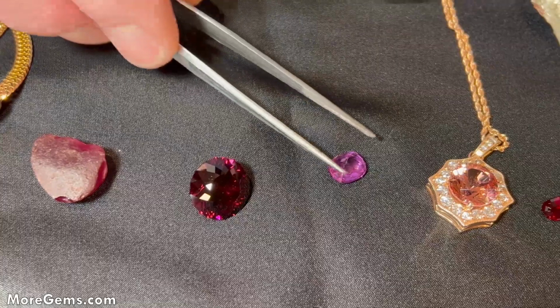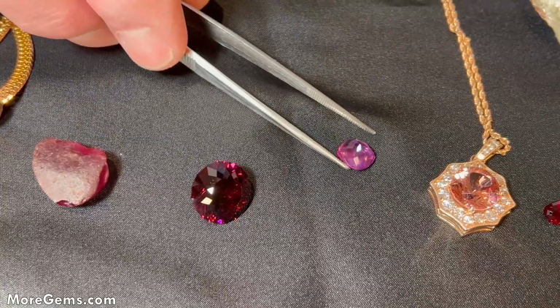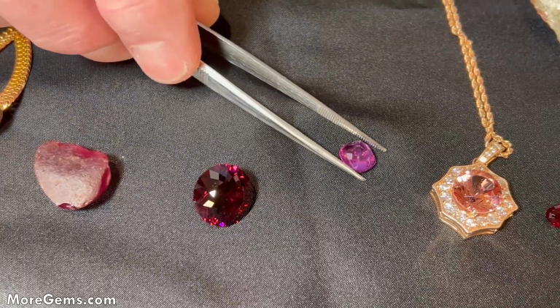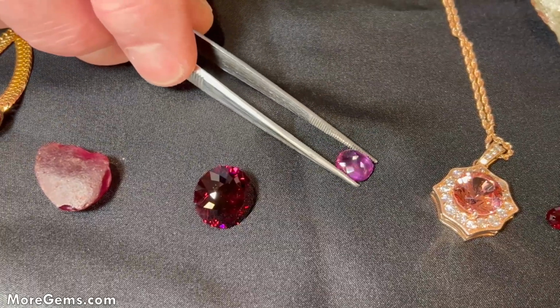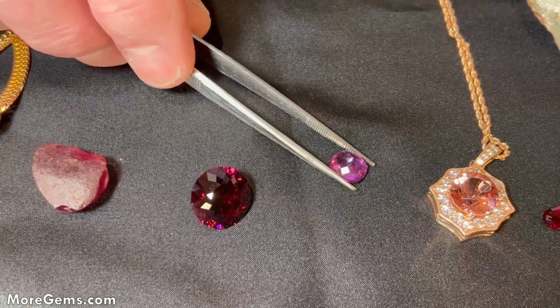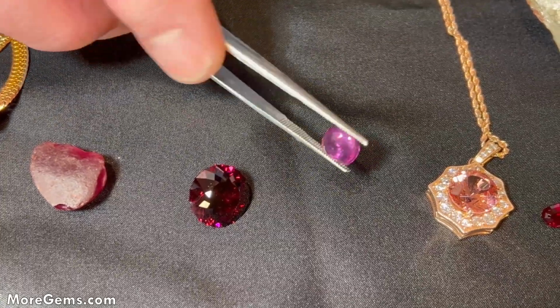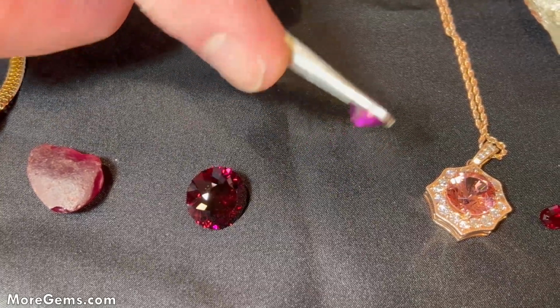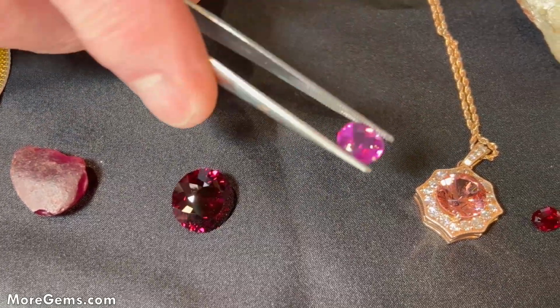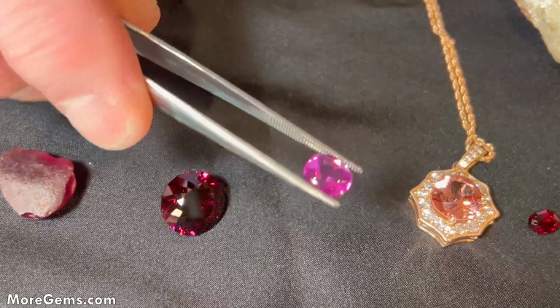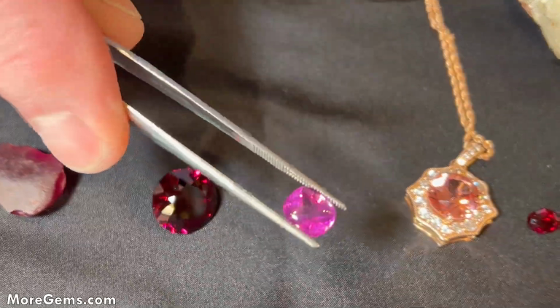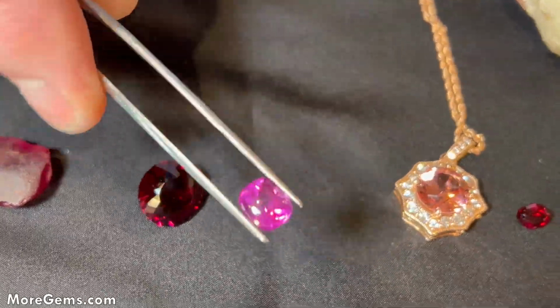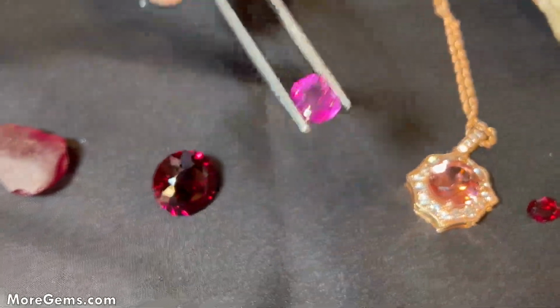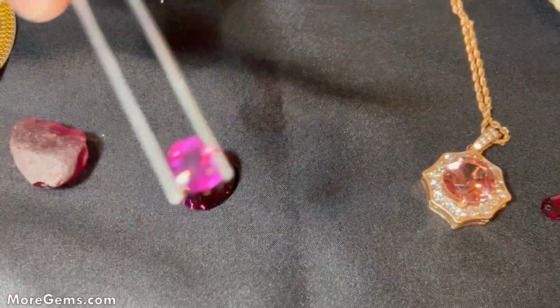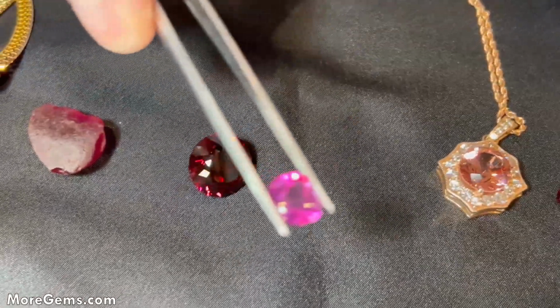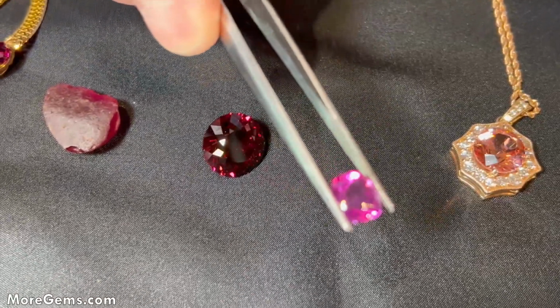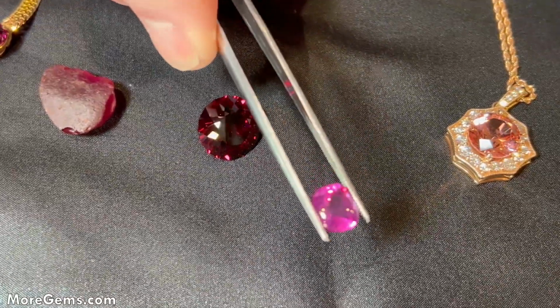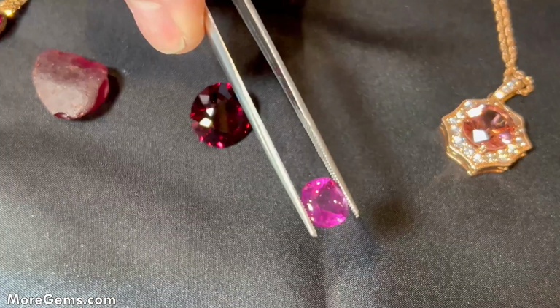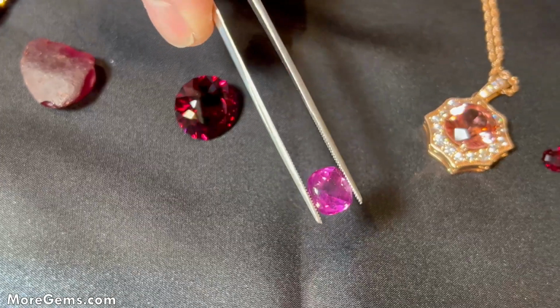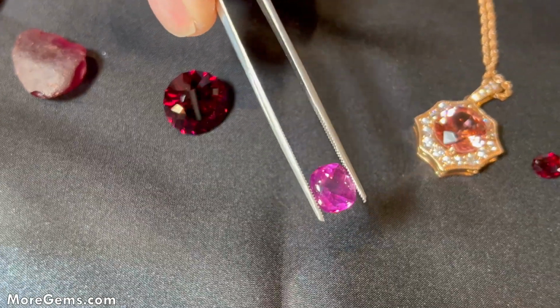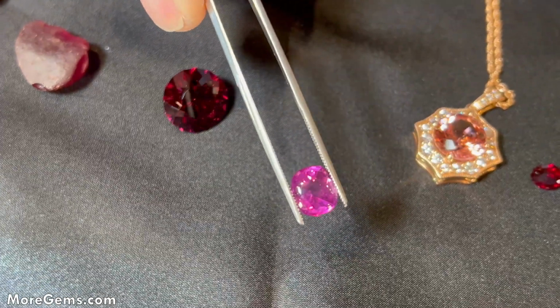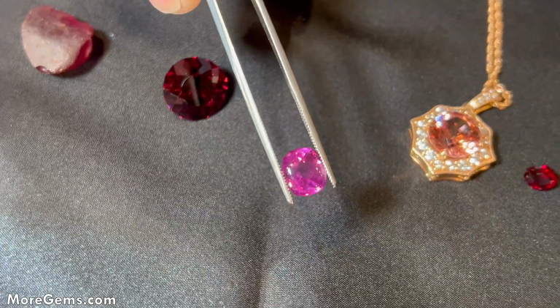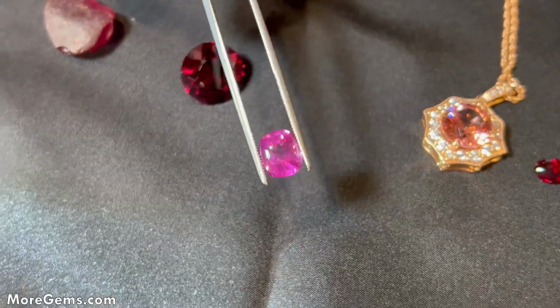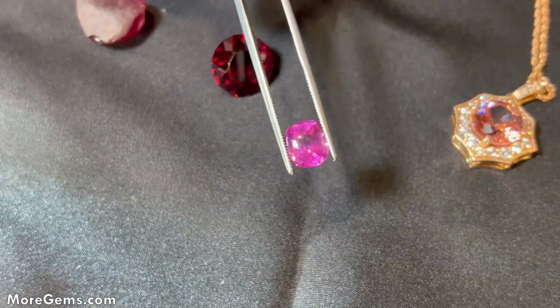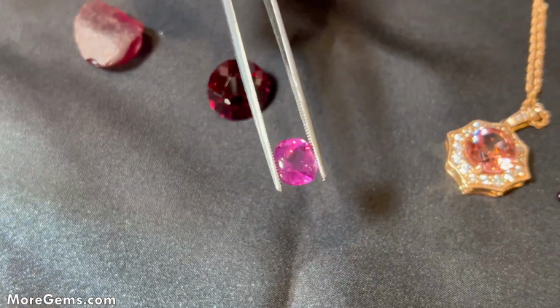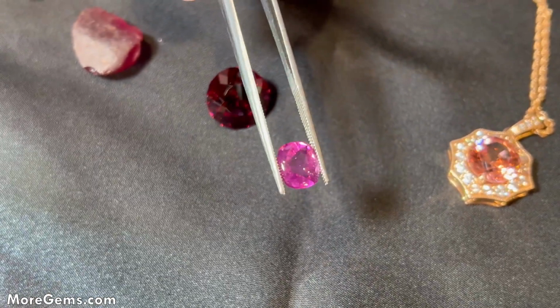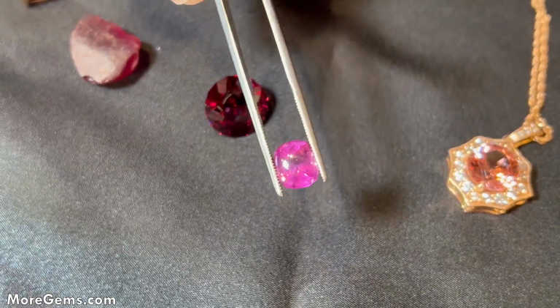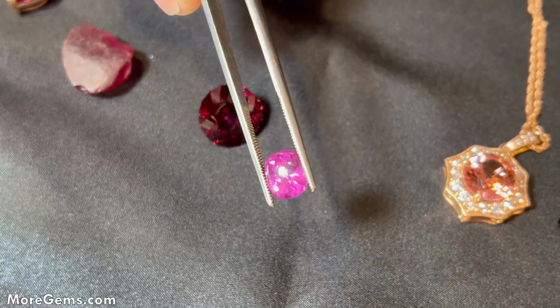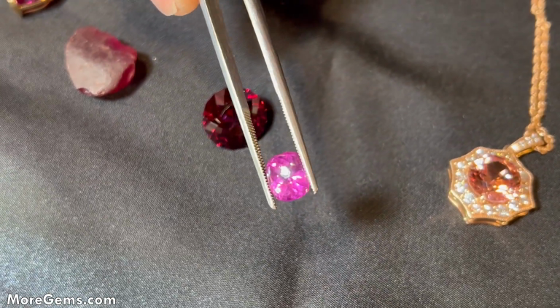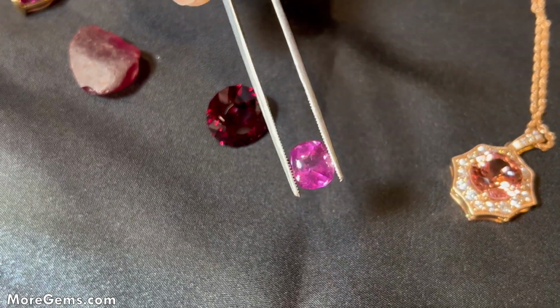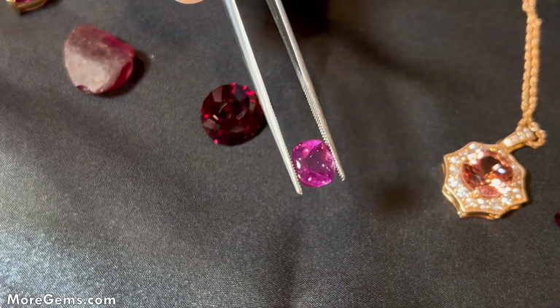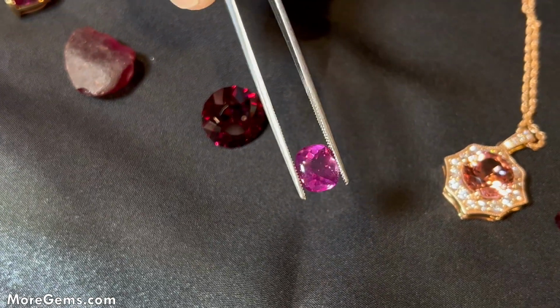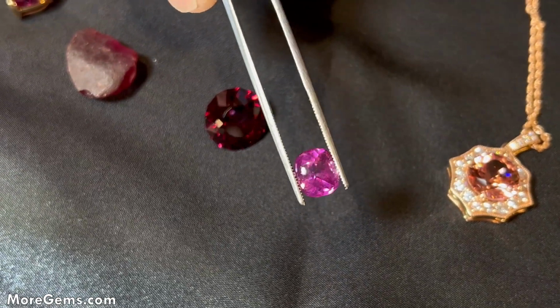Here's another piece — I think this is more in the pyrope. This came out of Morogoro in Tanzania. Very, very light color.